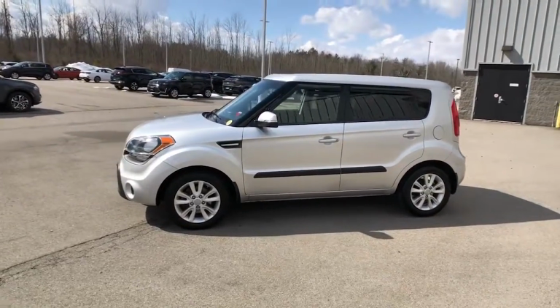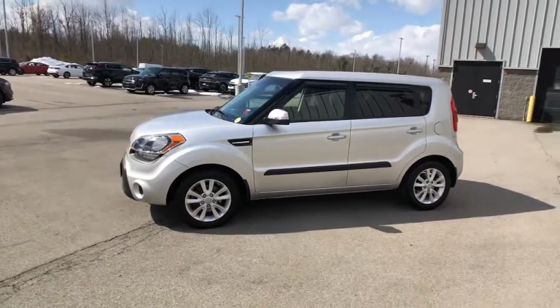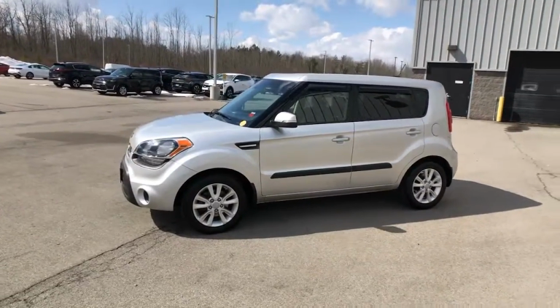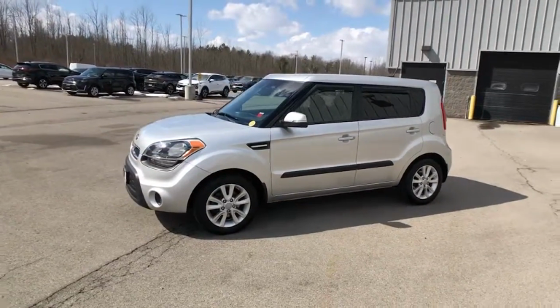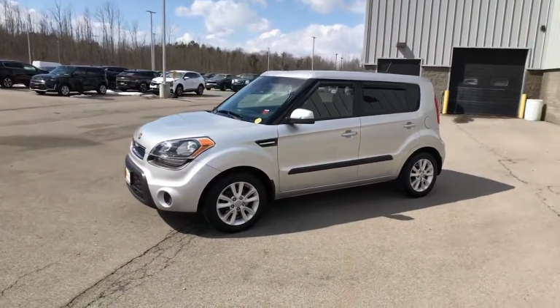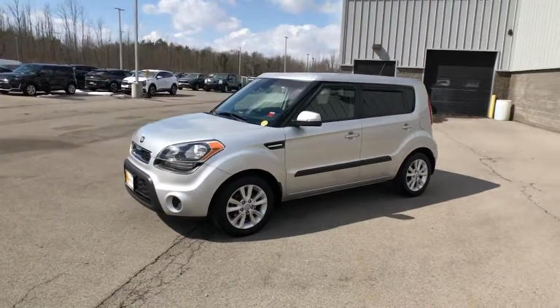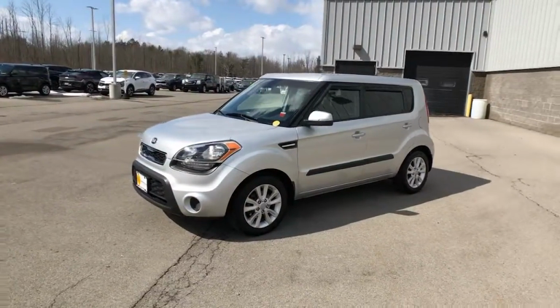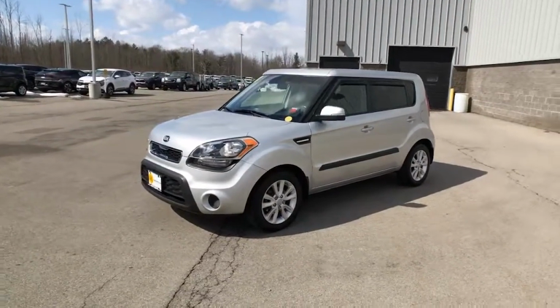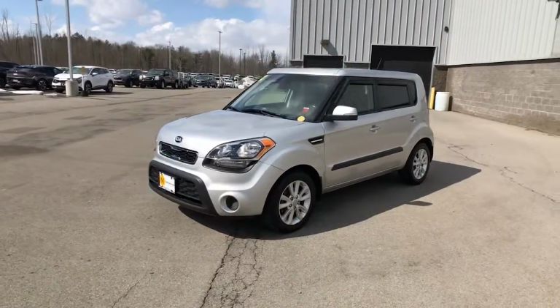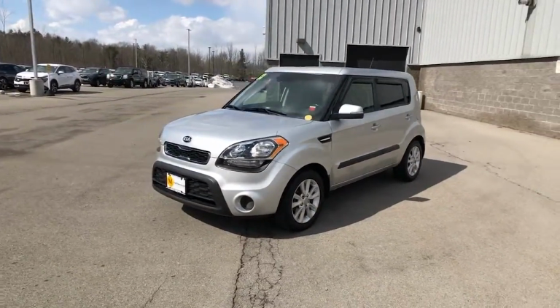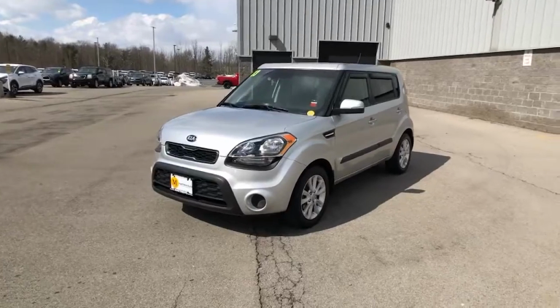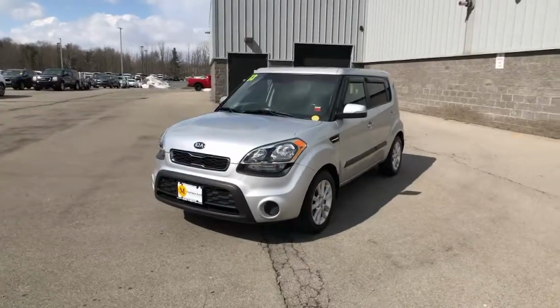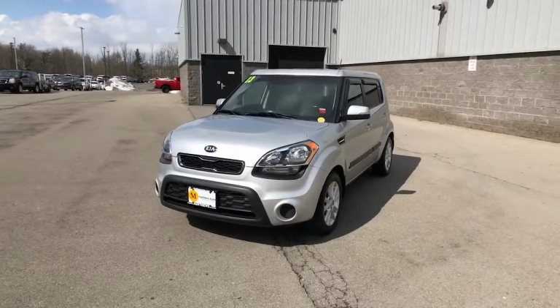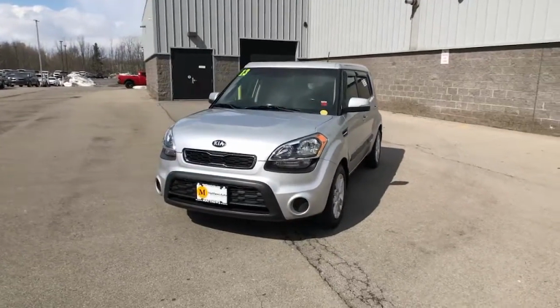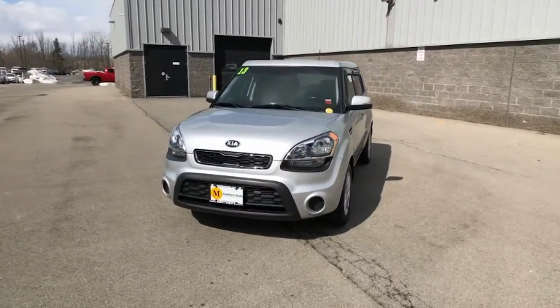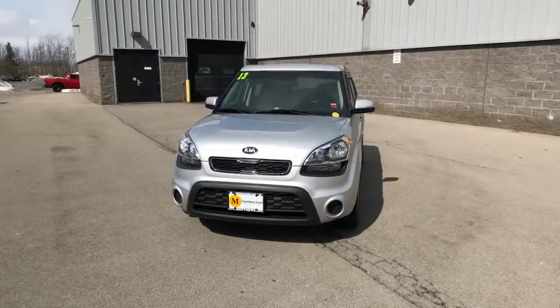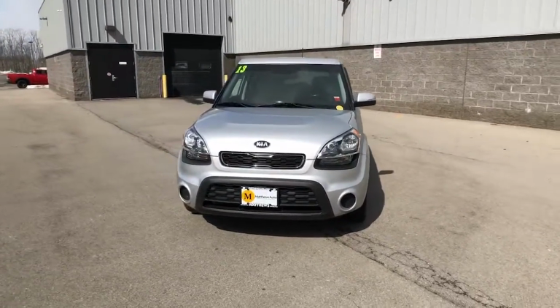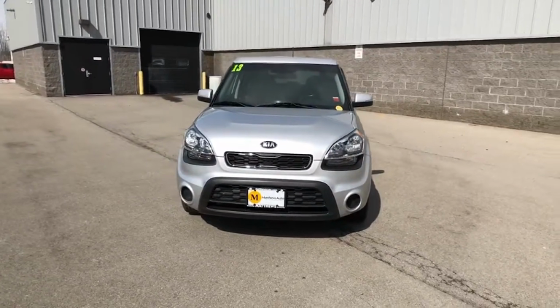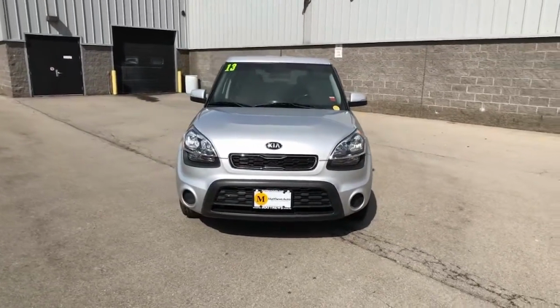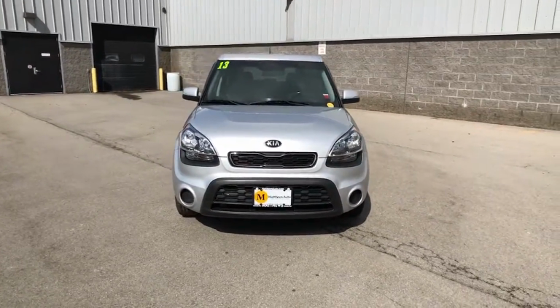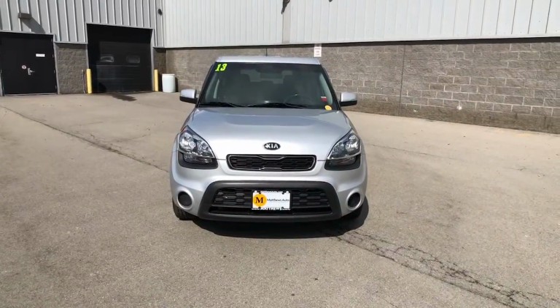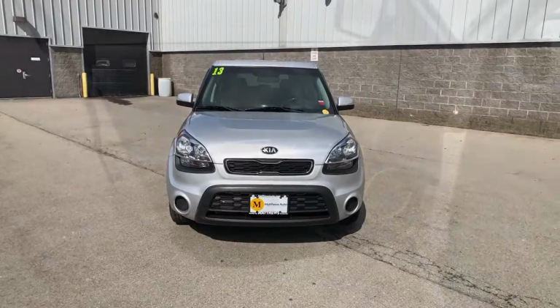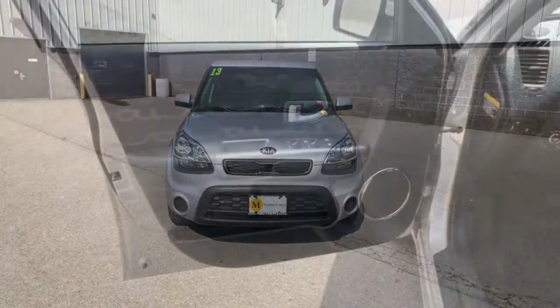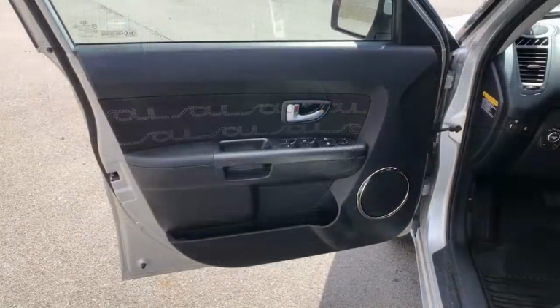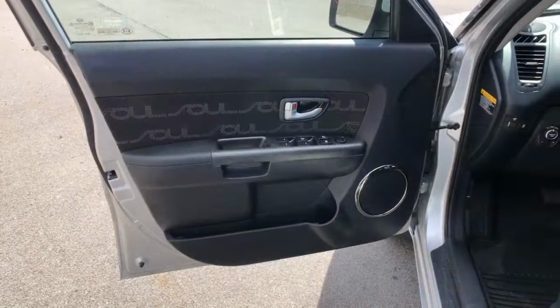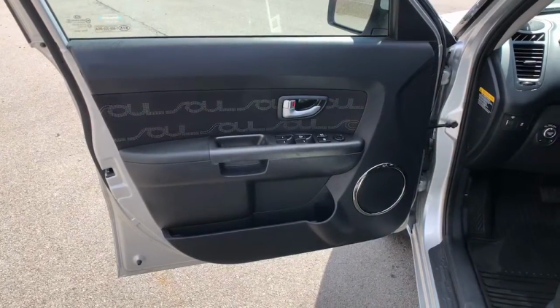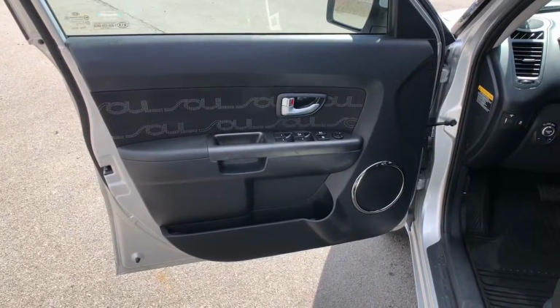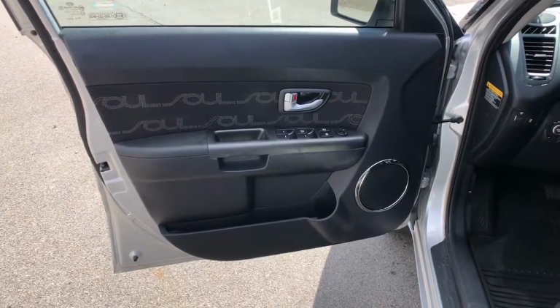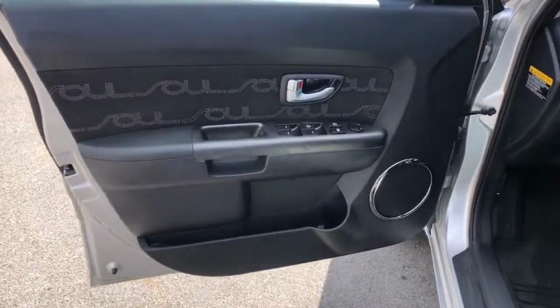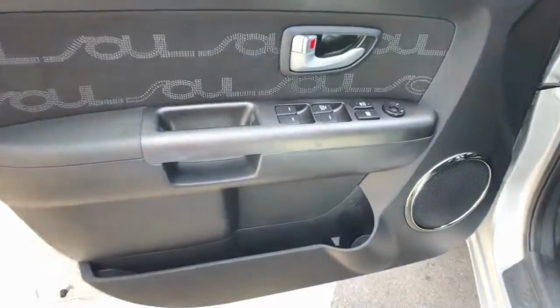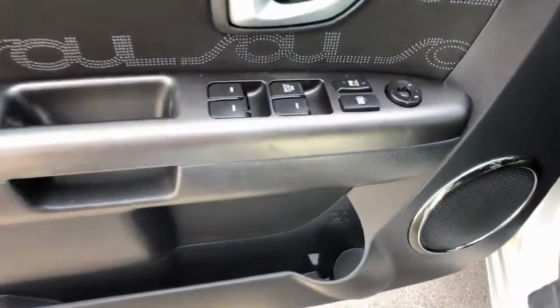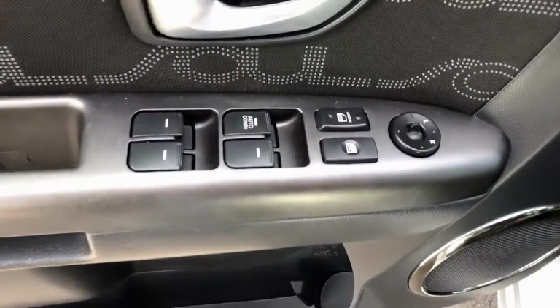Keyless entry, heated mirrors, satellite radio, steering wheel audio controls, aluminum wheels, alarm, electronic stability control, traction control, intermittent wipers, passenger vanity mirror.